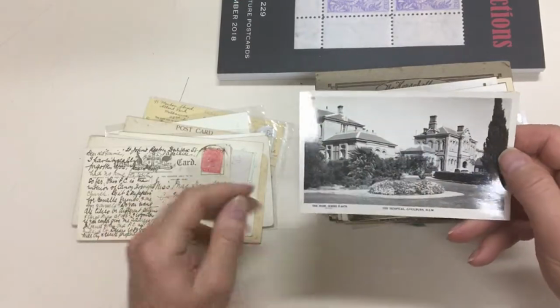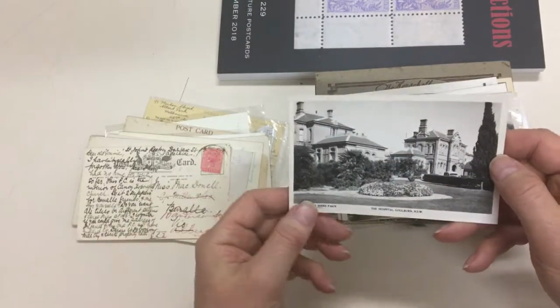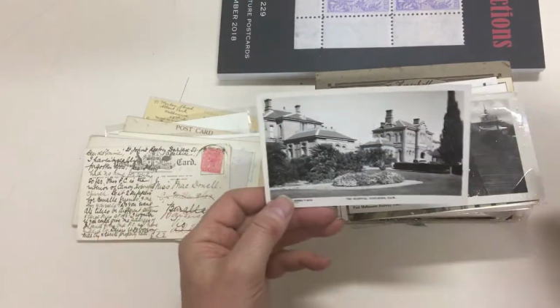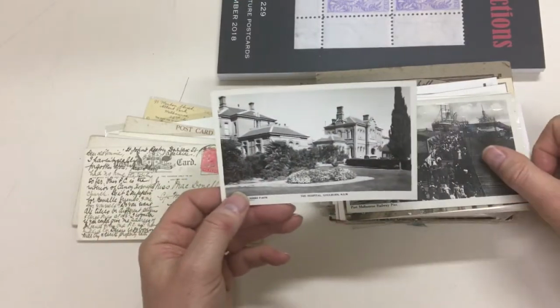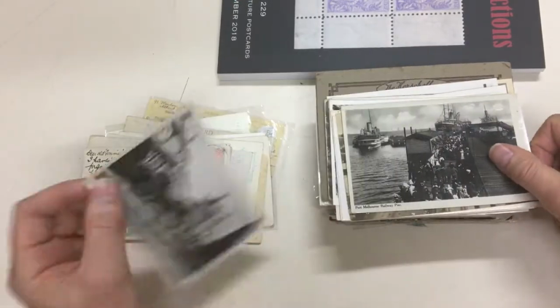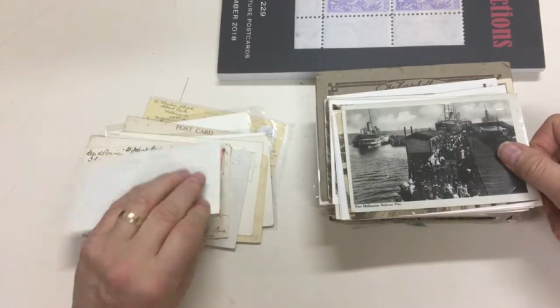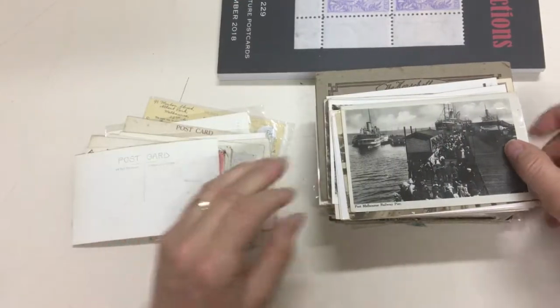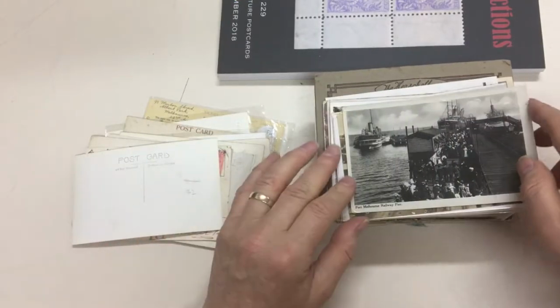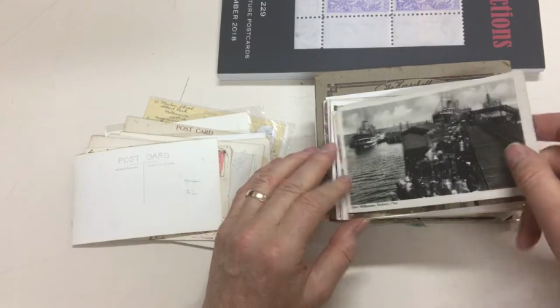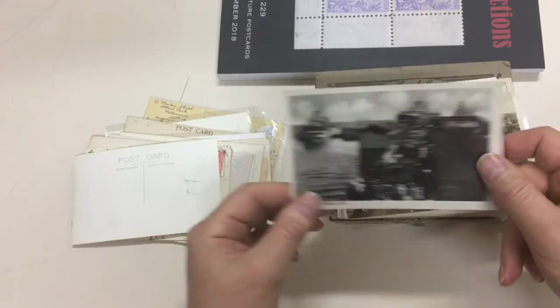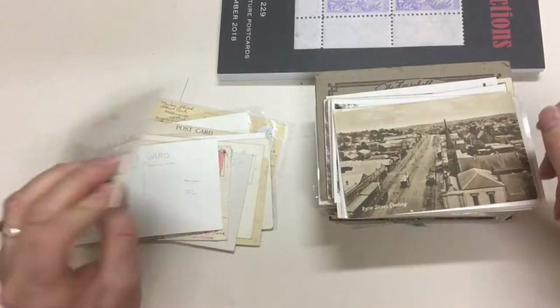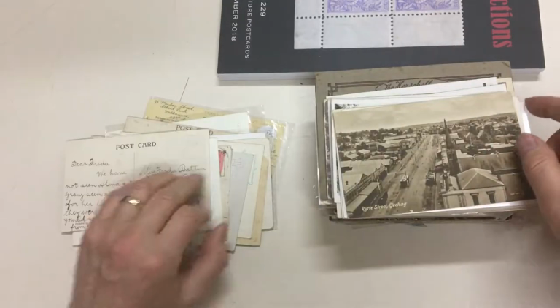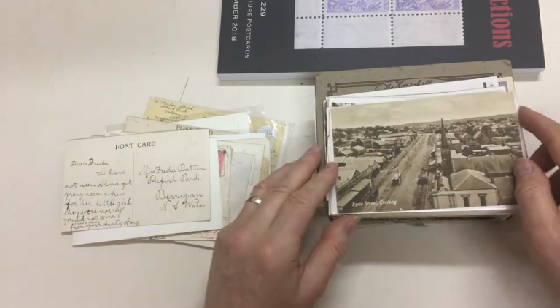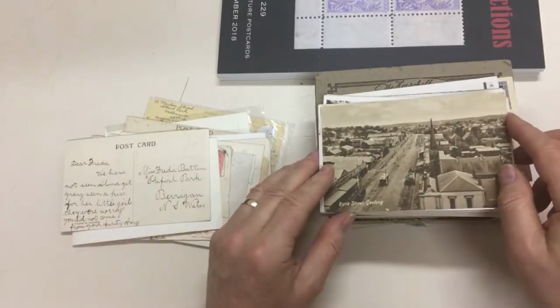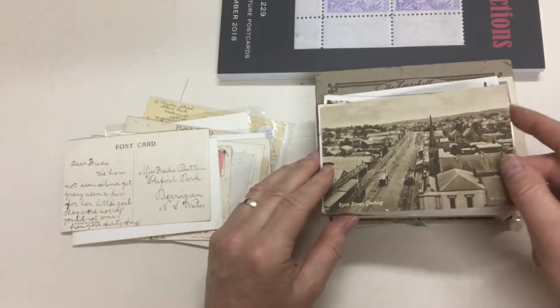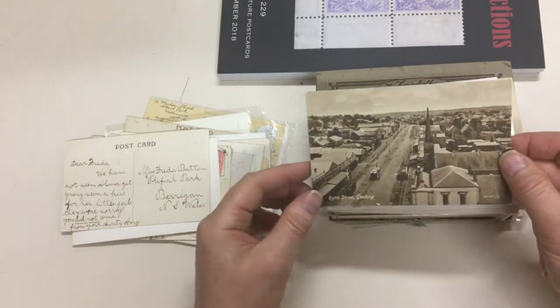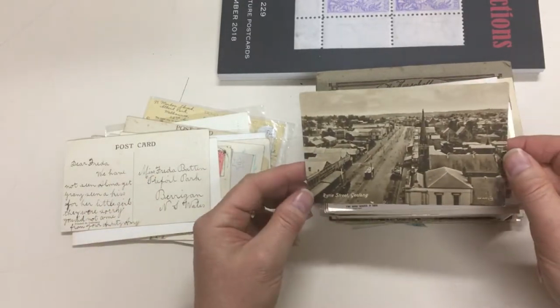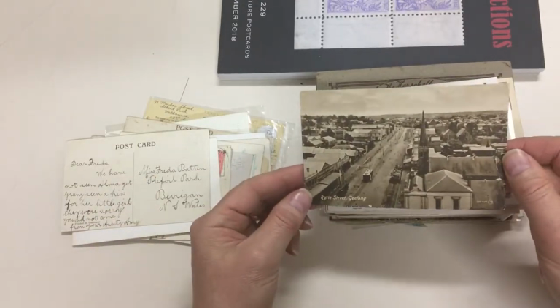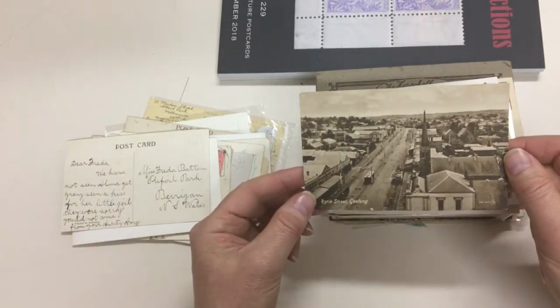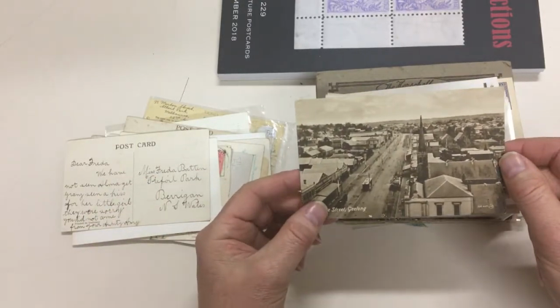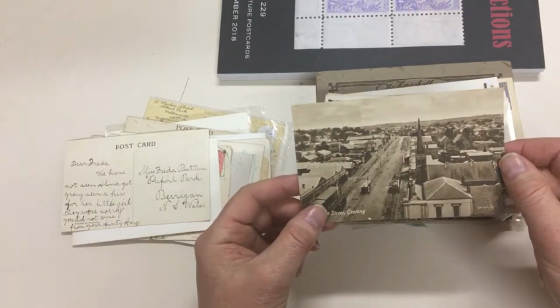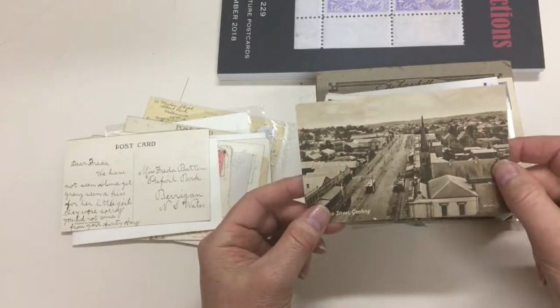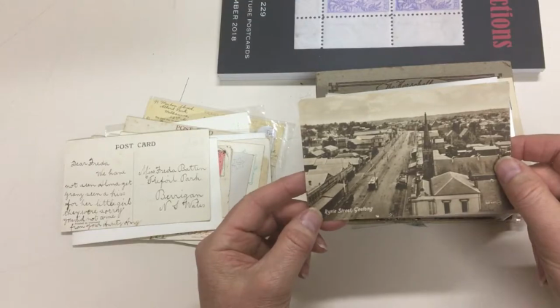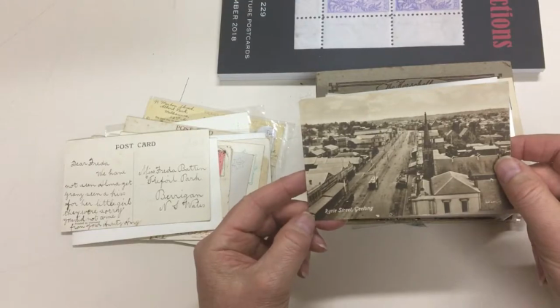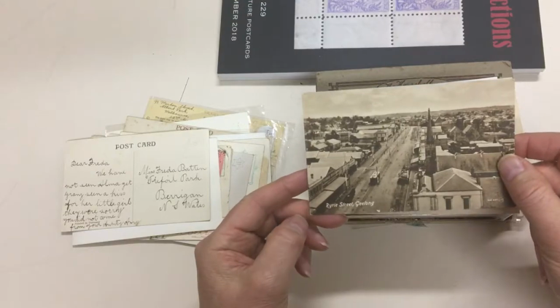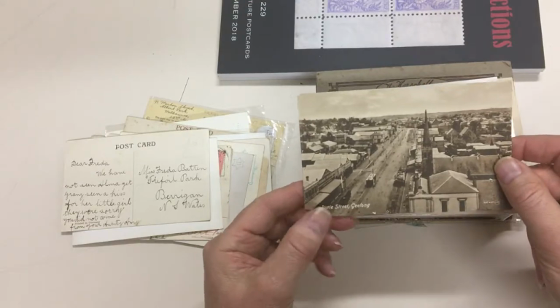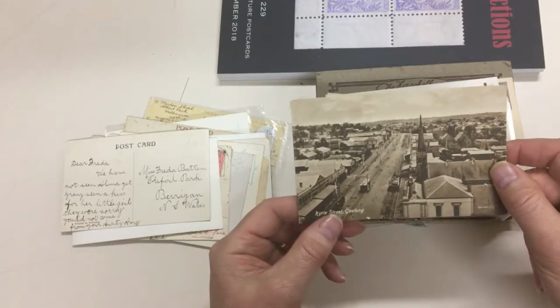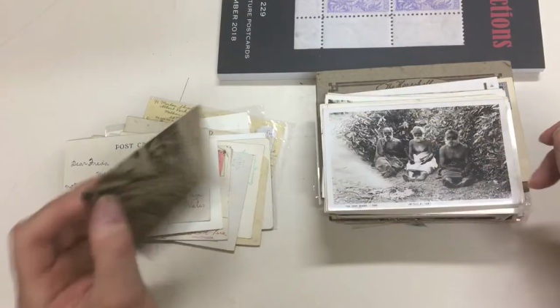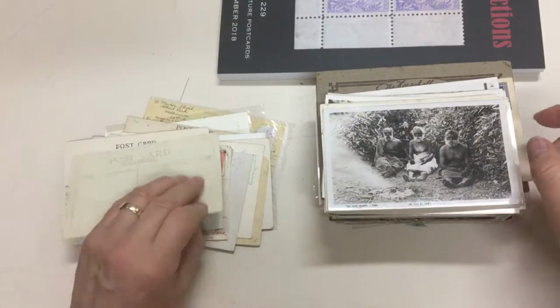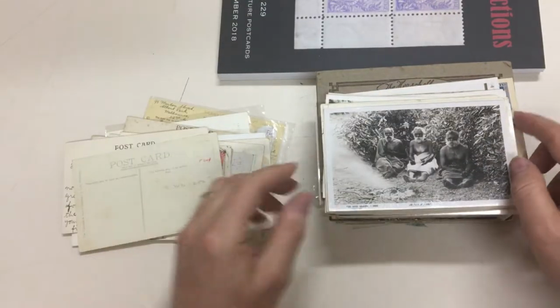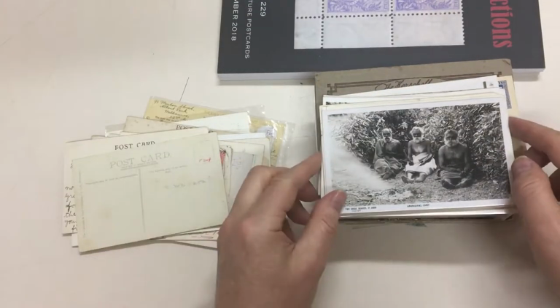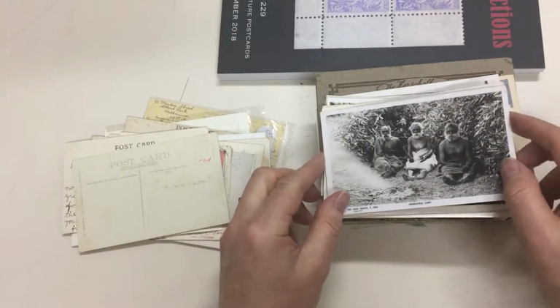Goulburn Hospital — nice photo. Port Melbourne Railway Pier. Ryrie Street, Geelong — back in the days when they had trams, which was a long time ago.